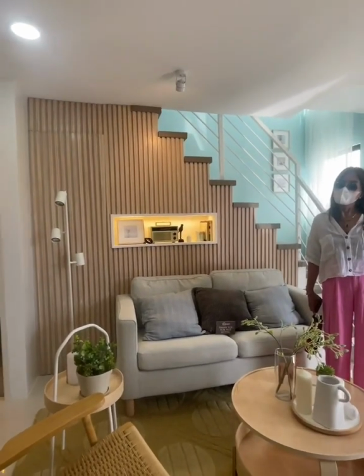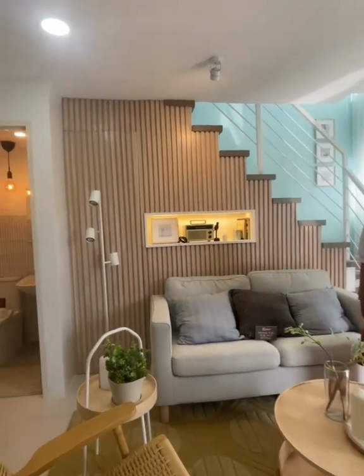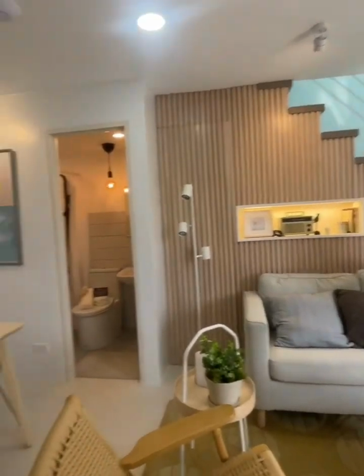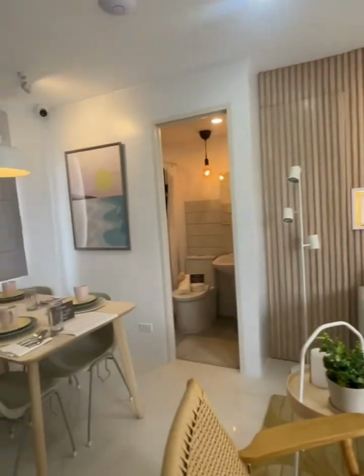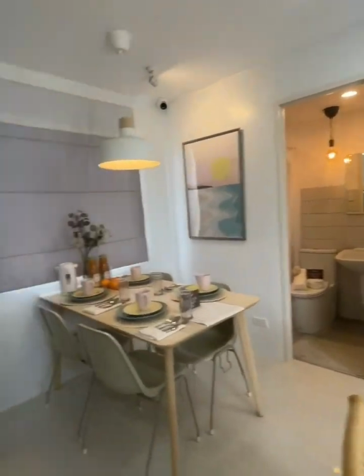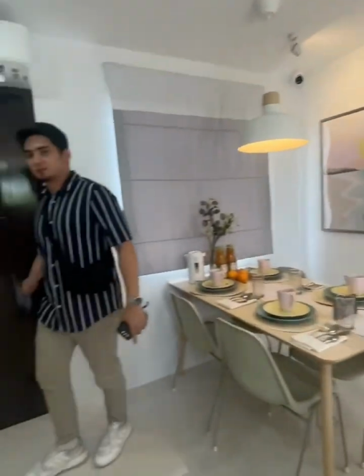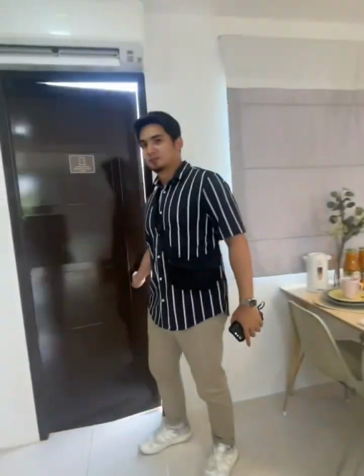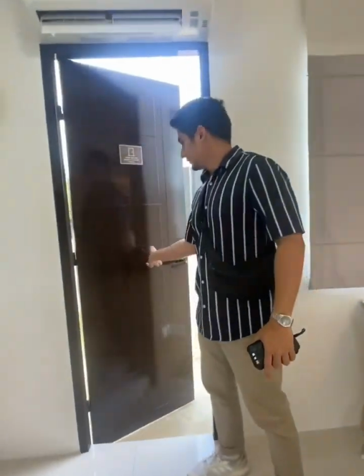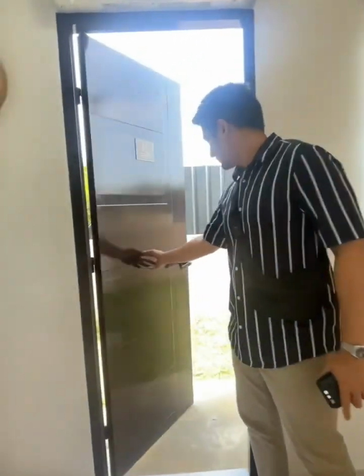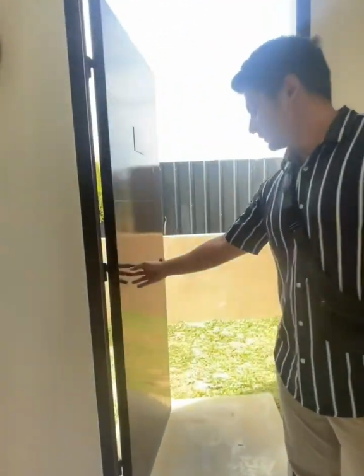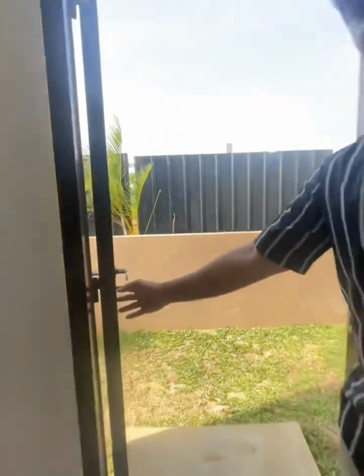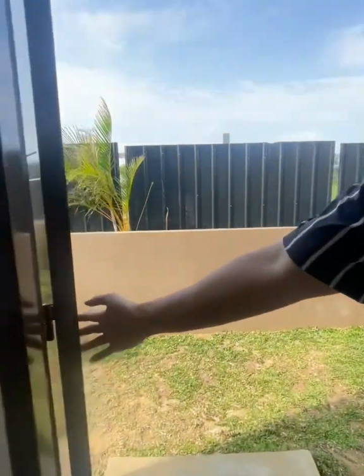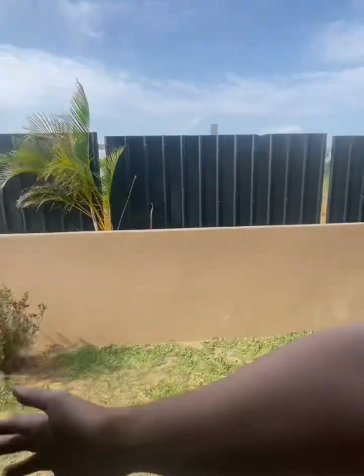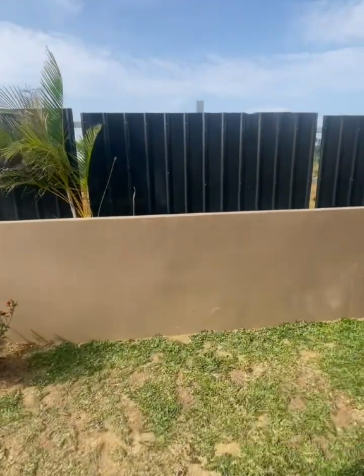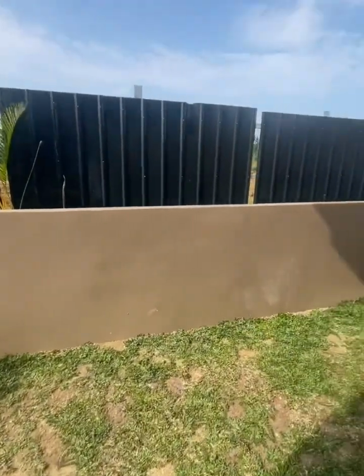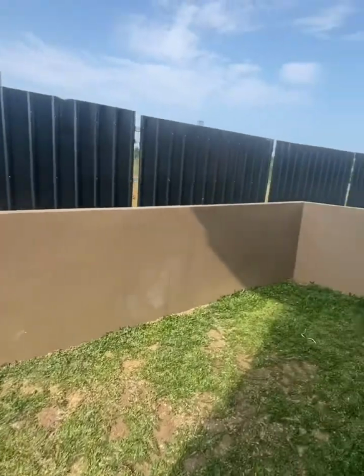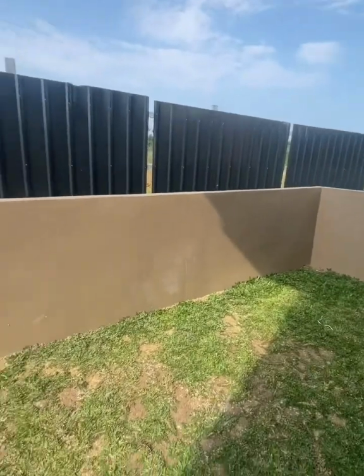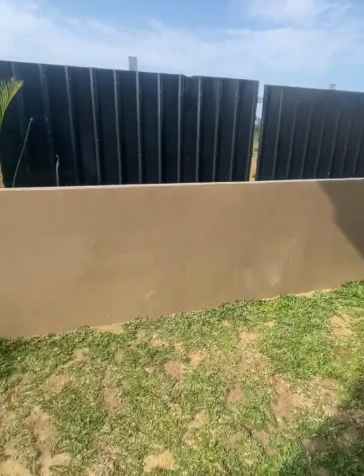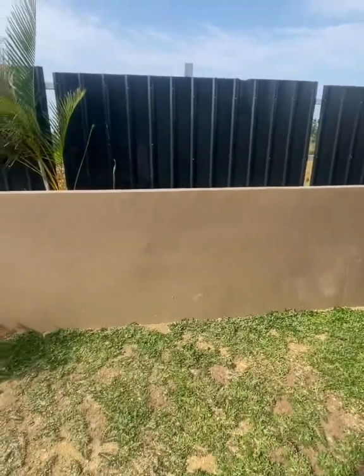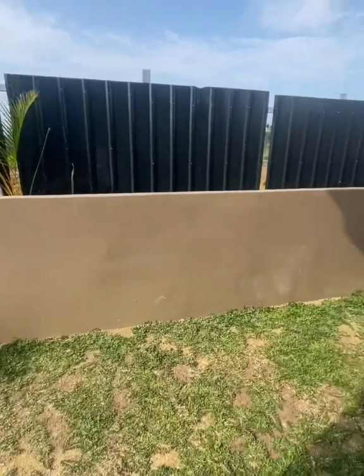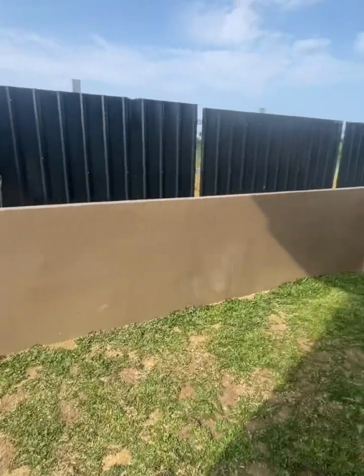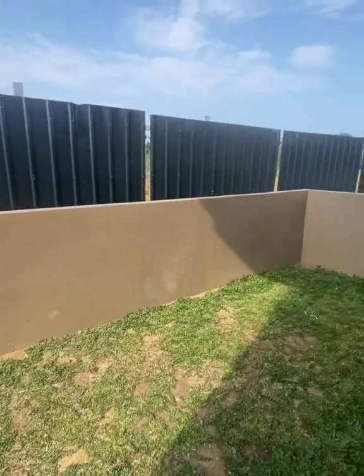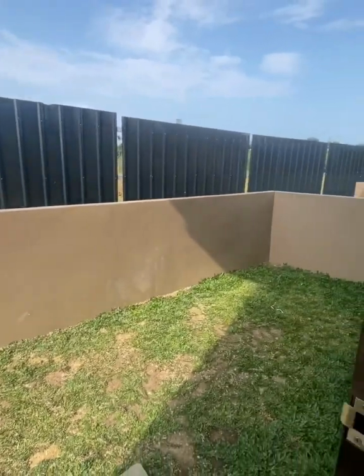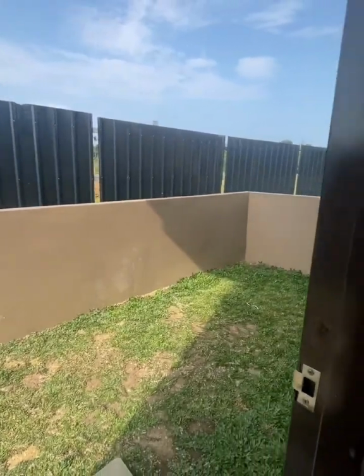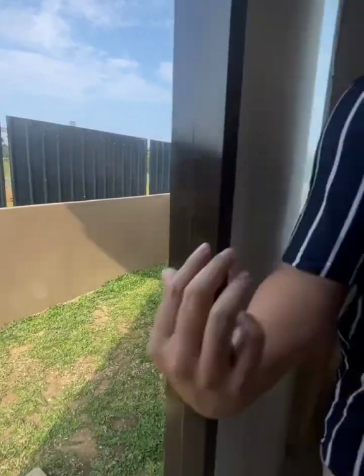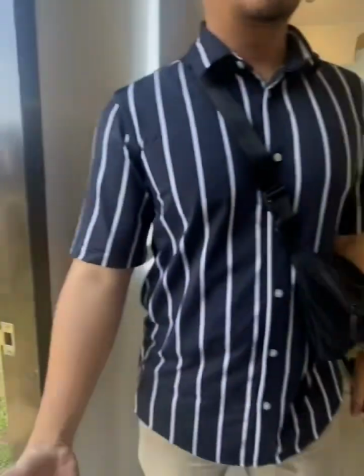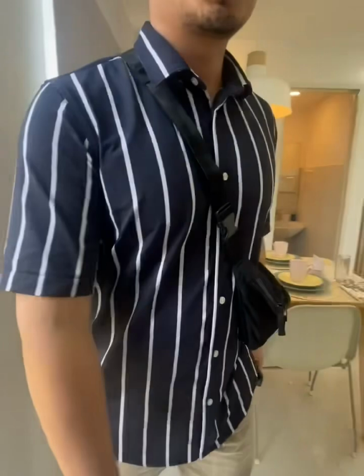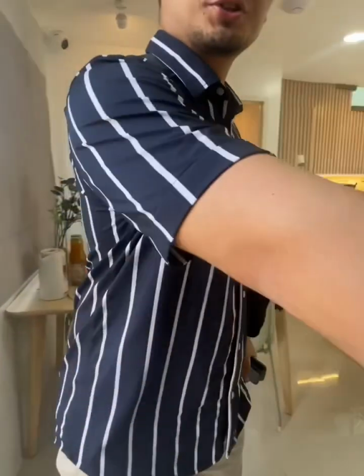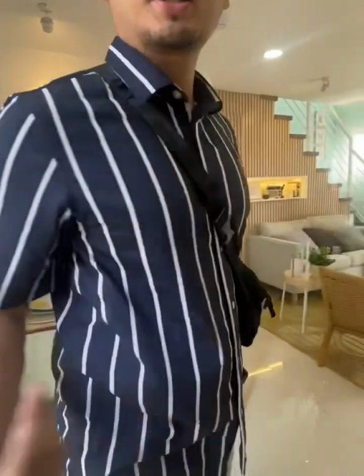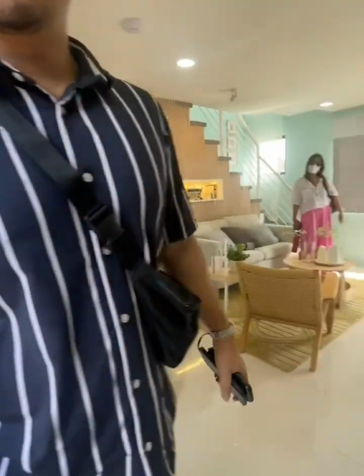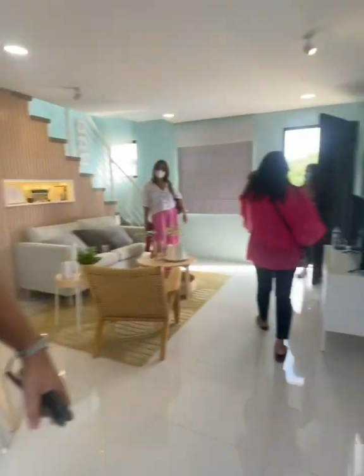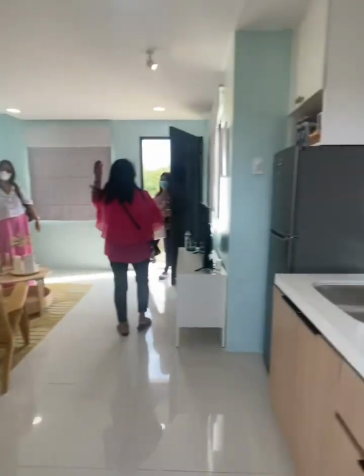You have your door and you can do the bathroom. This is like the back area. There's a kitchen outside area here — you can make your outdoor kitchen, you know.